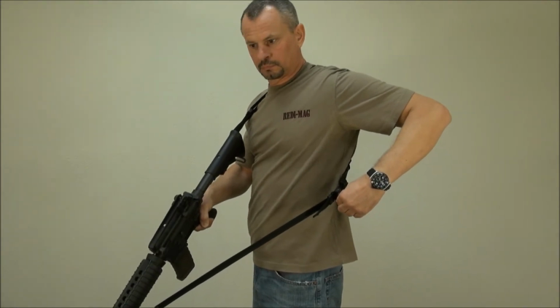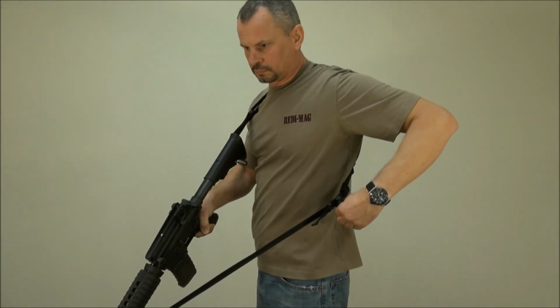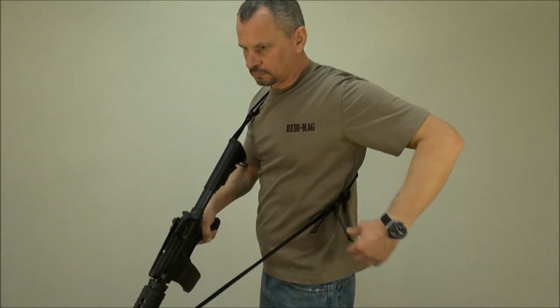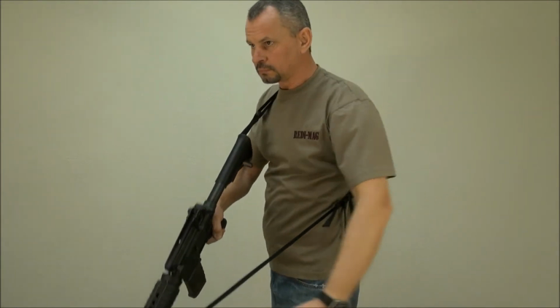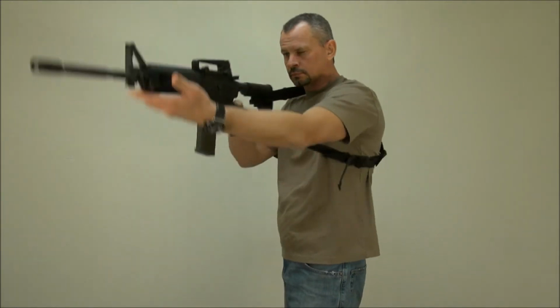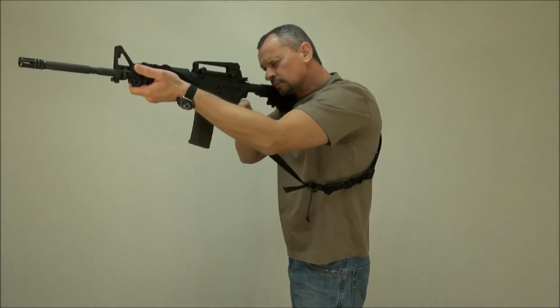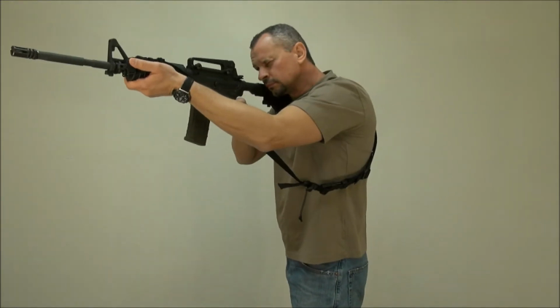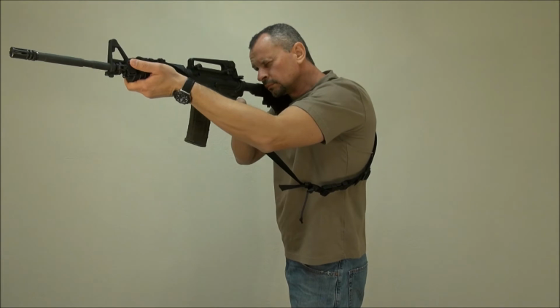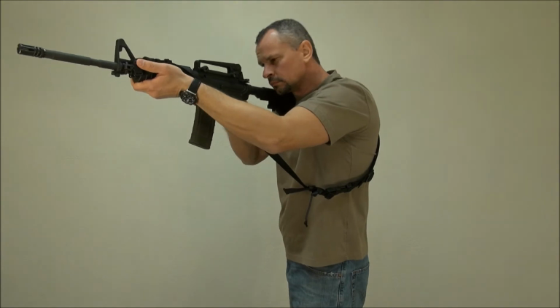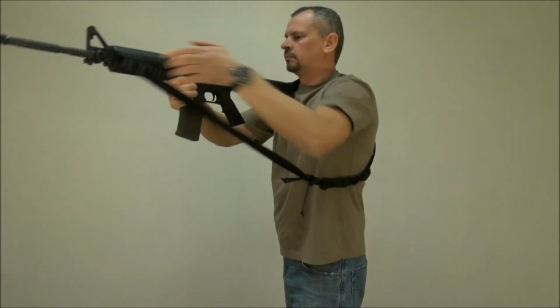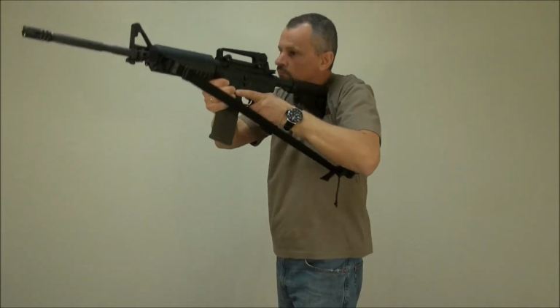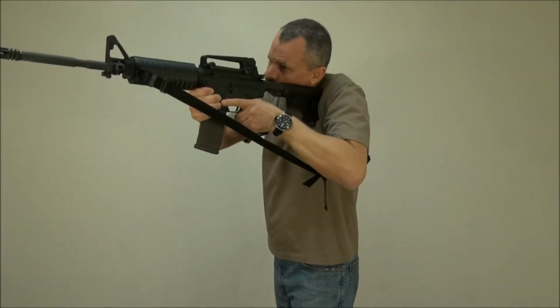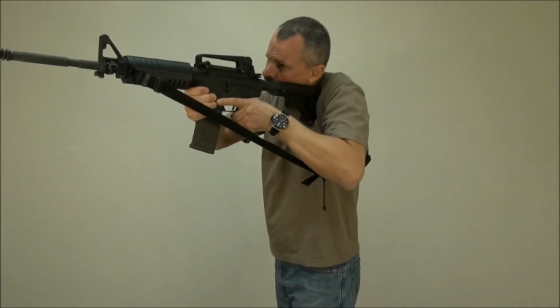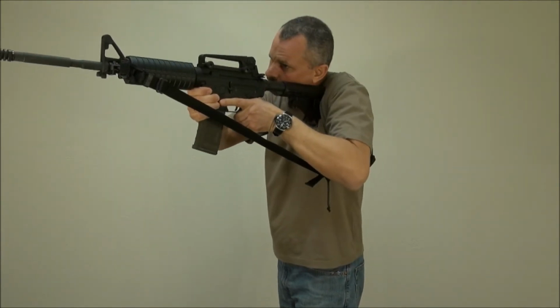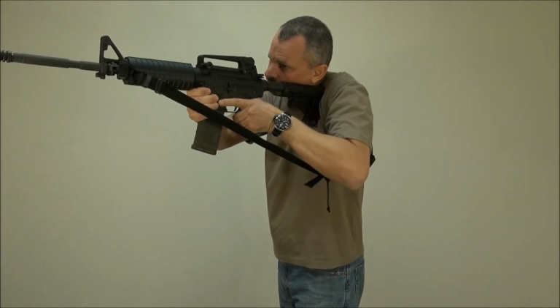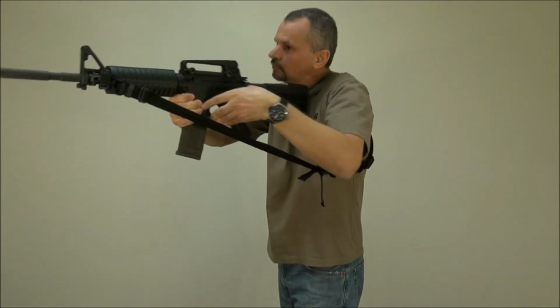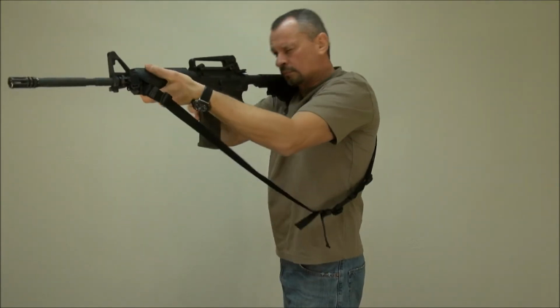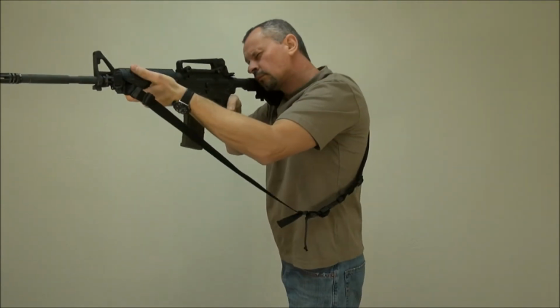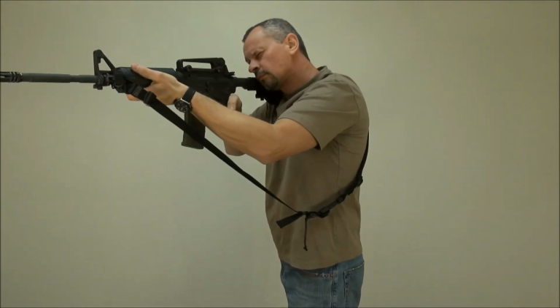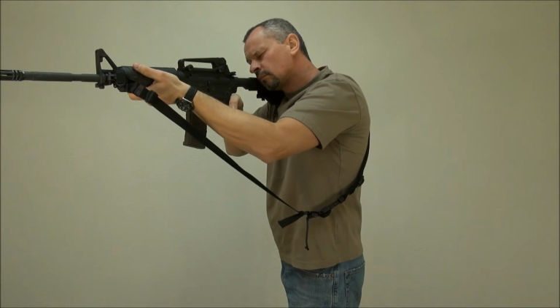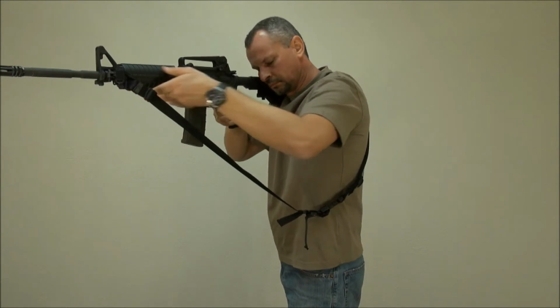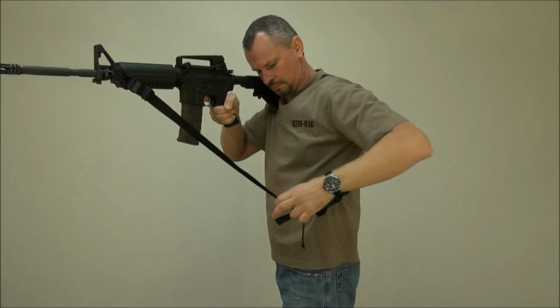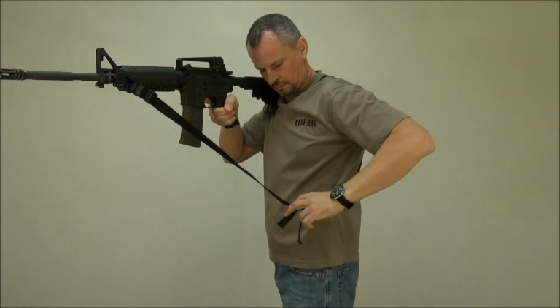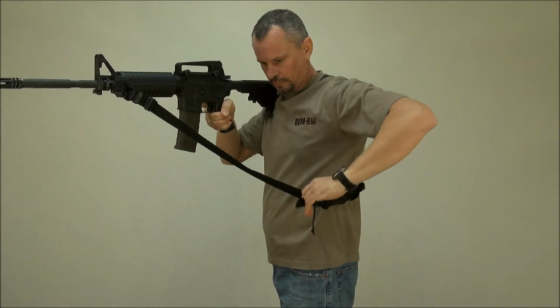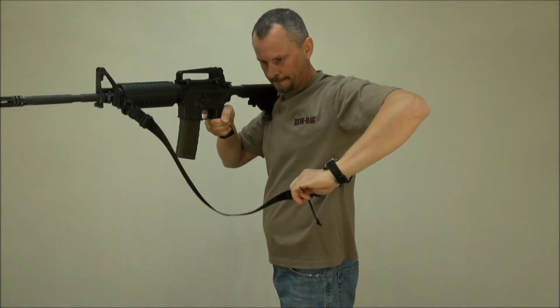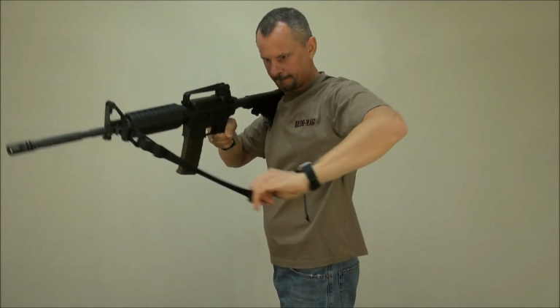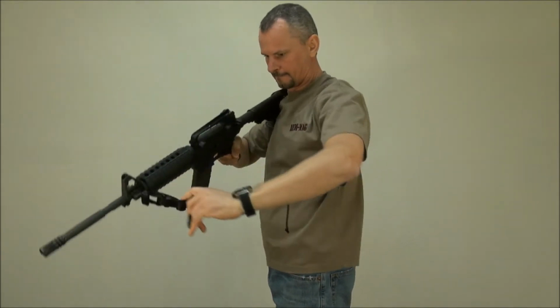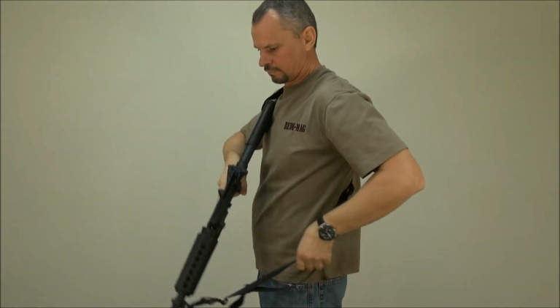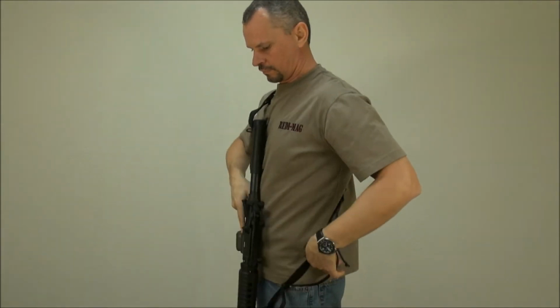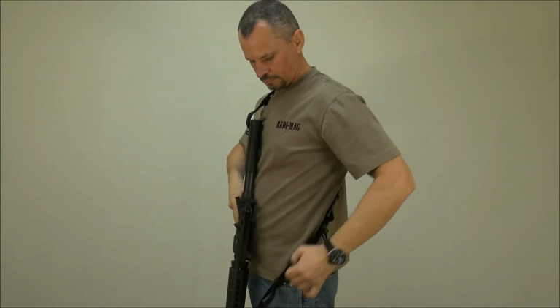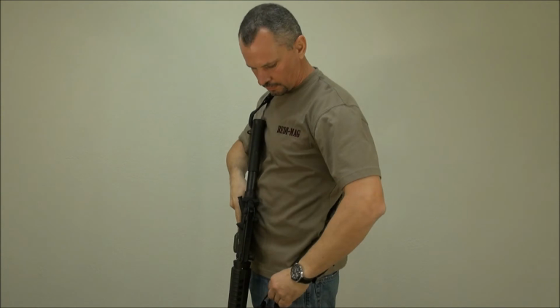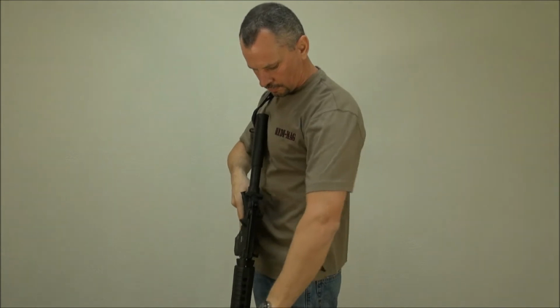In this position, there is ample room to shoot from the strong or weak side. To return to carry position, just pull on the strap, and to cinch it tight to the body, pull the strap all the way.